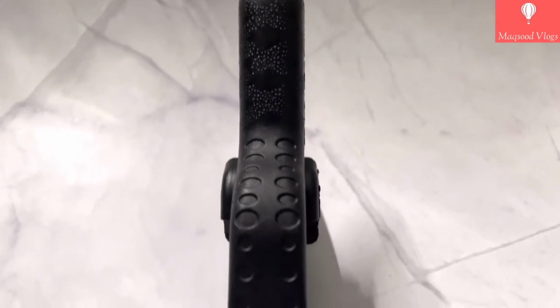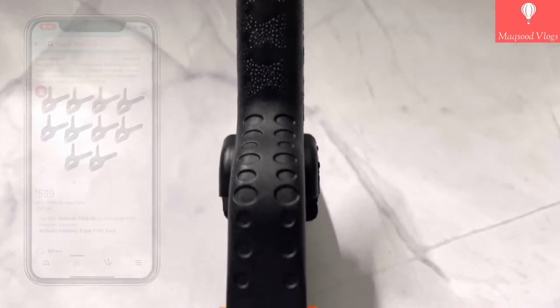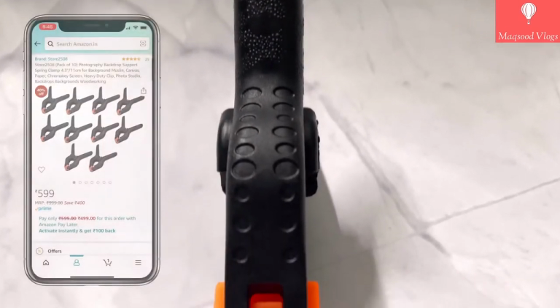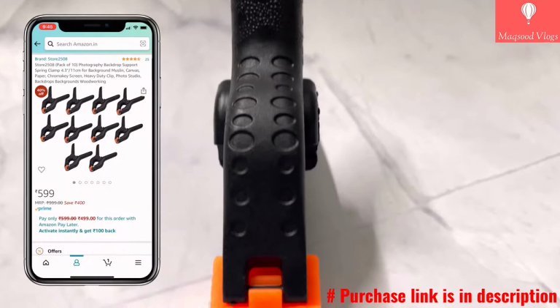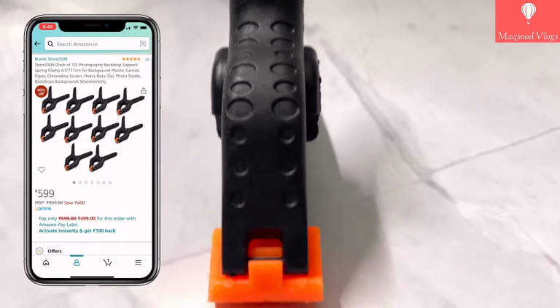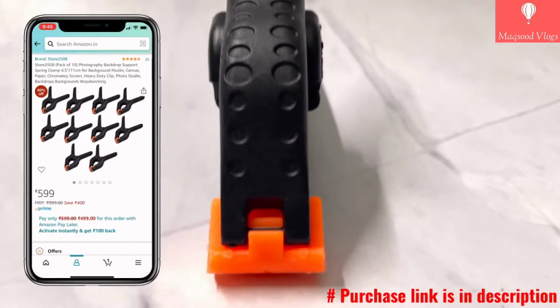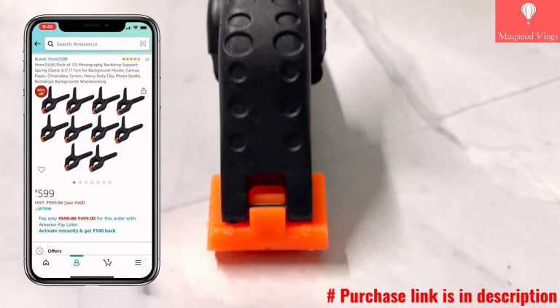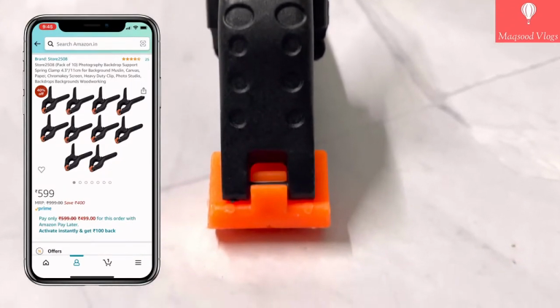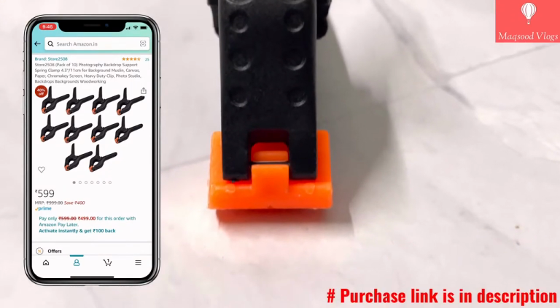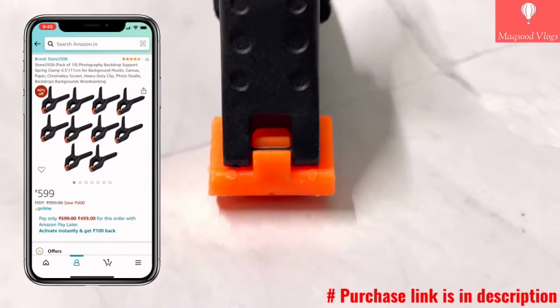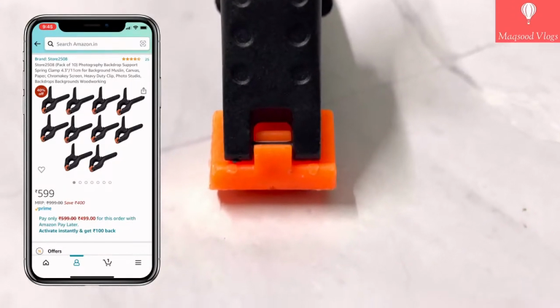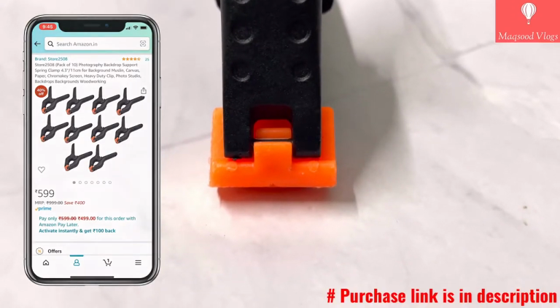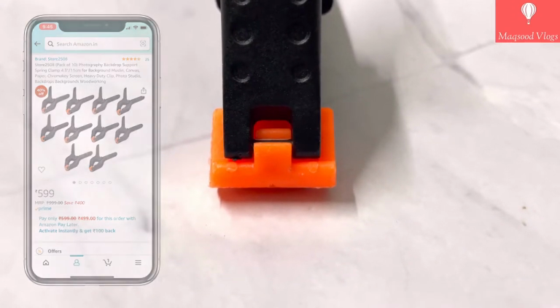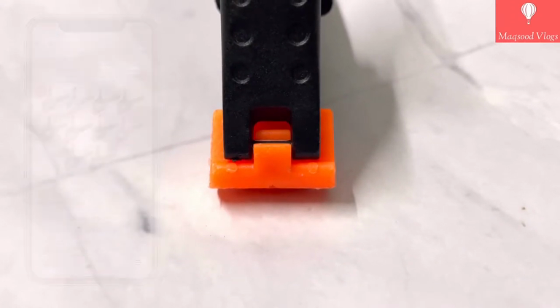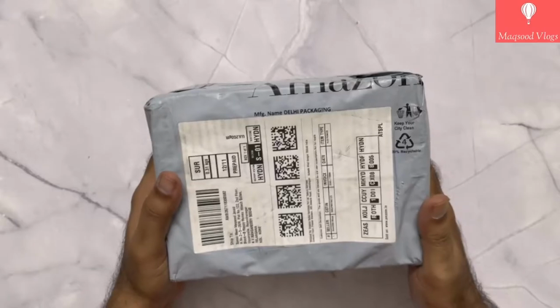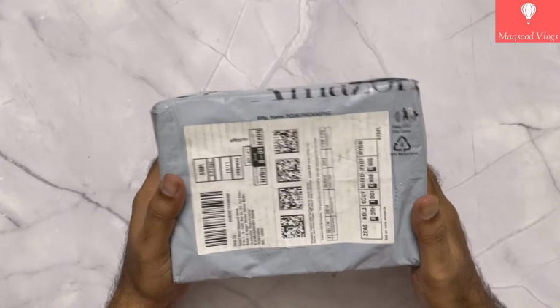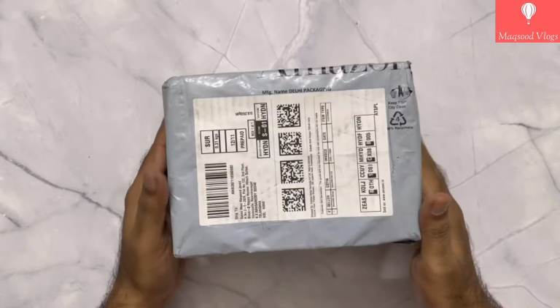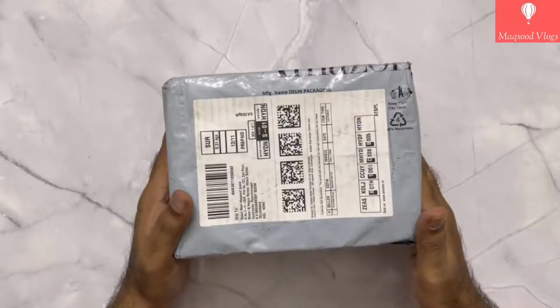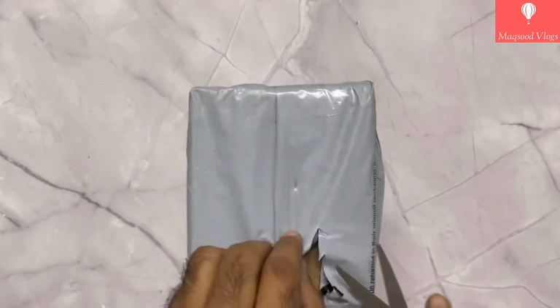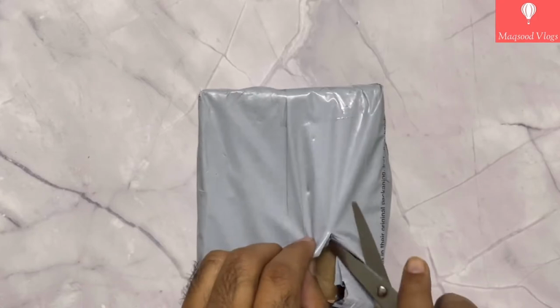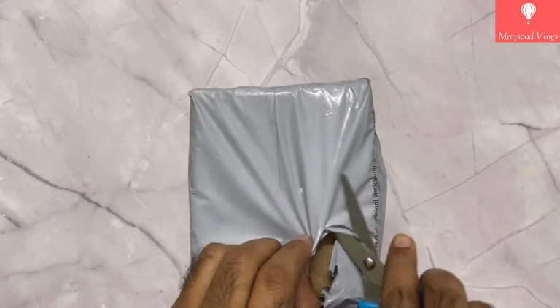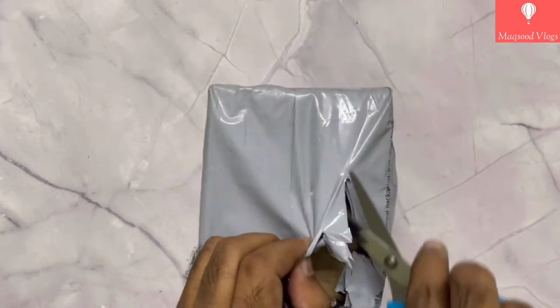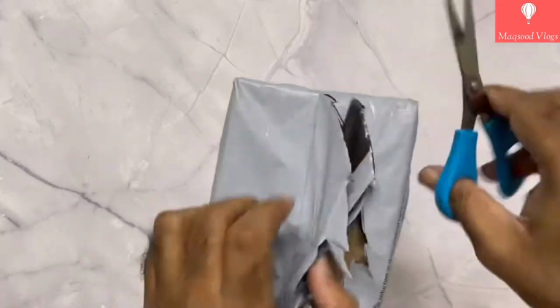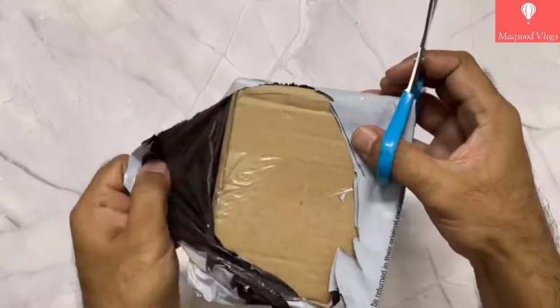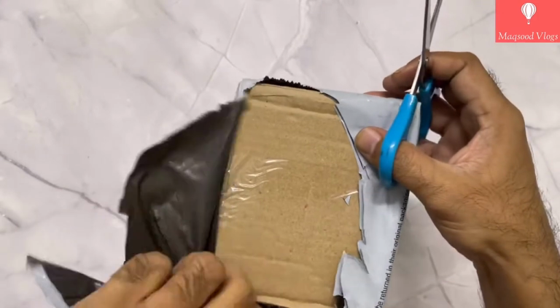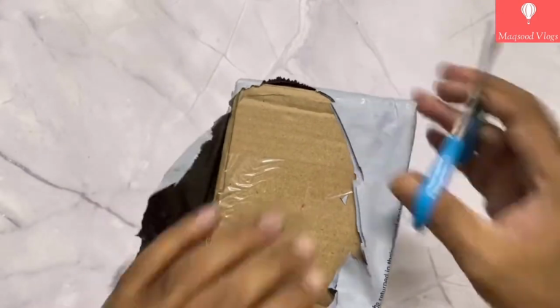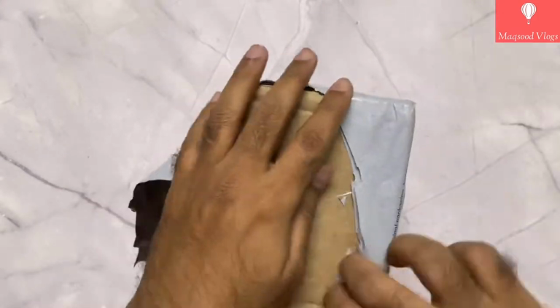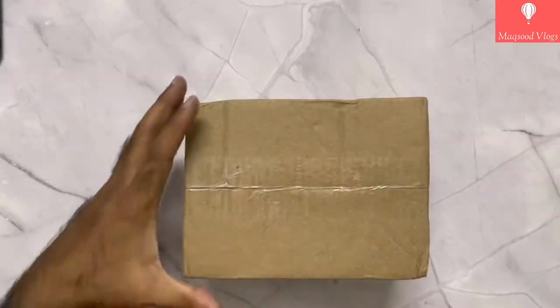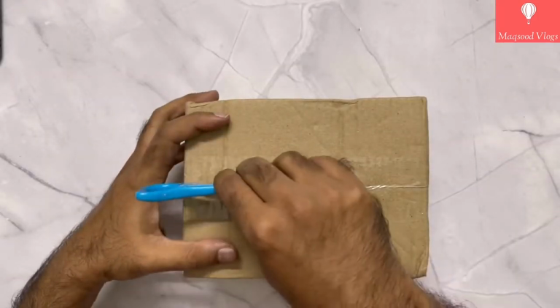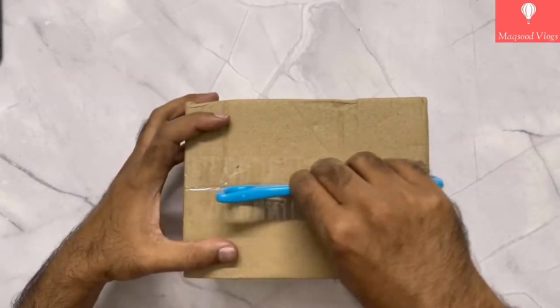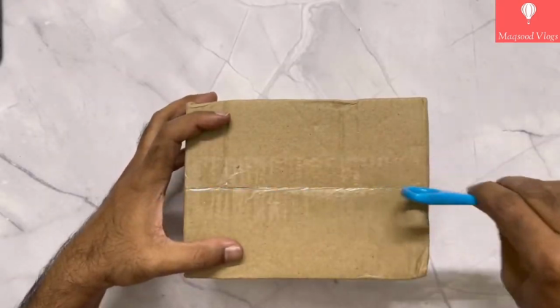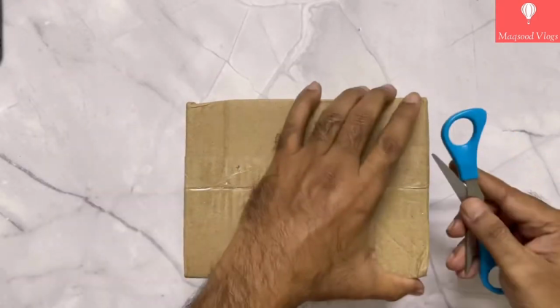I have purchased this product from Amazon for around Rs 599. Overall the packaging from Amazon looks okay. Let's quickly open the package and see what all we get in the box.